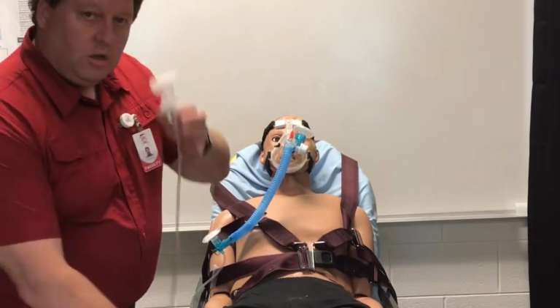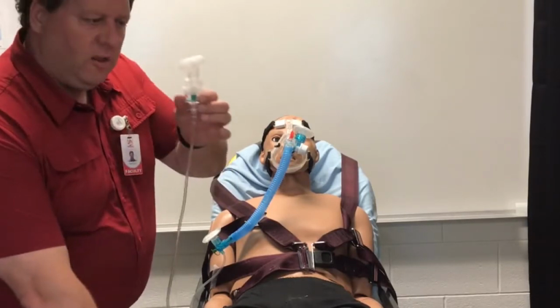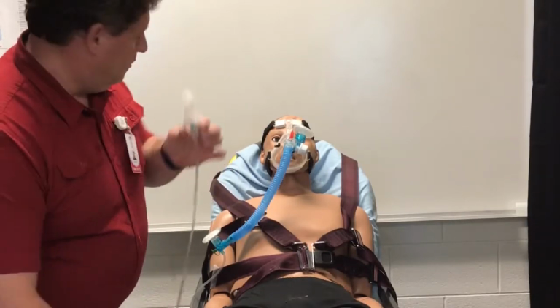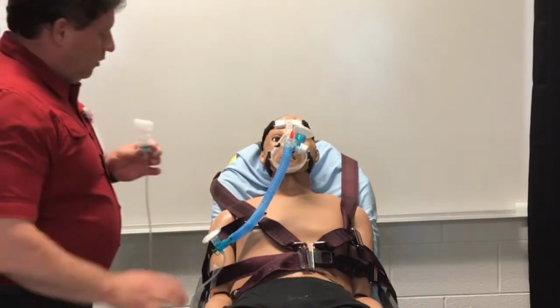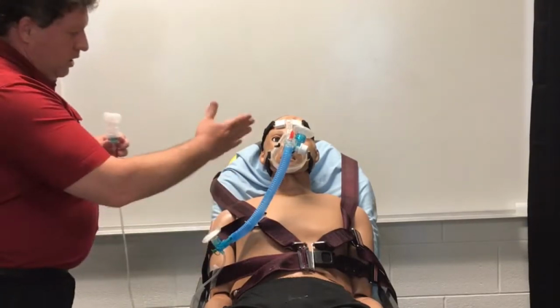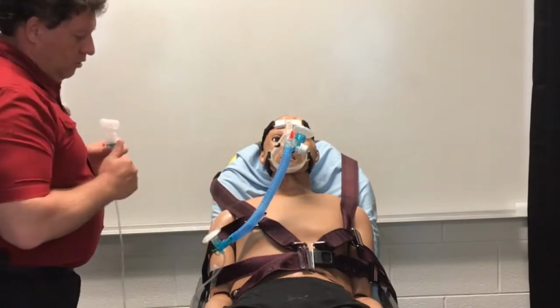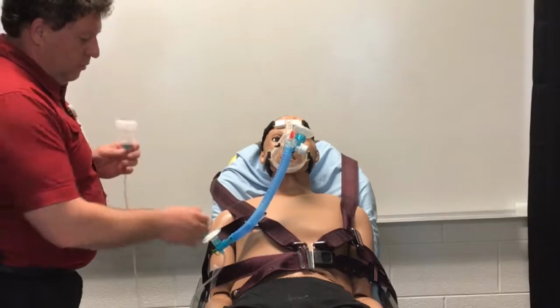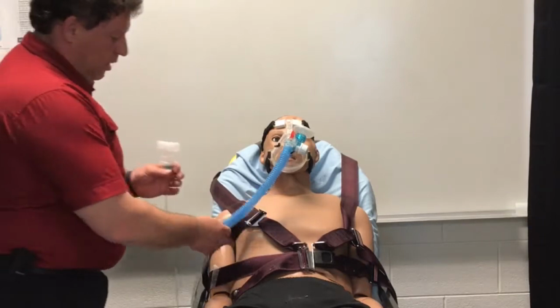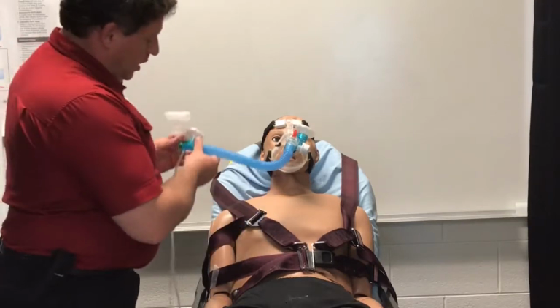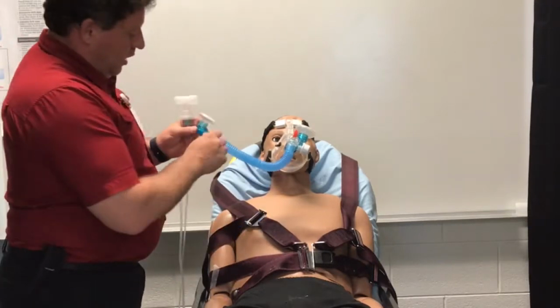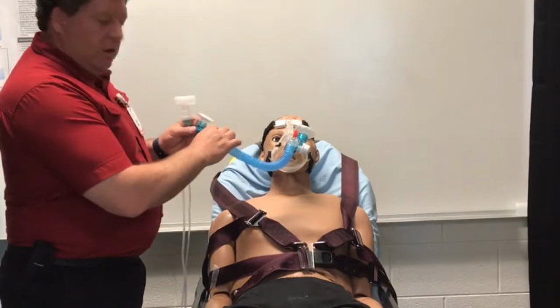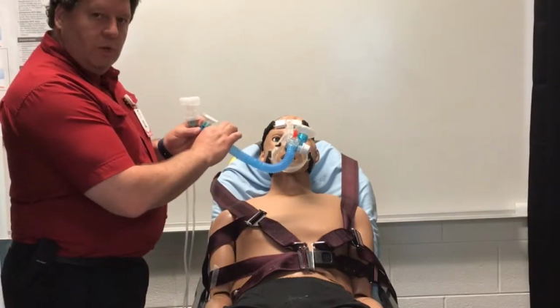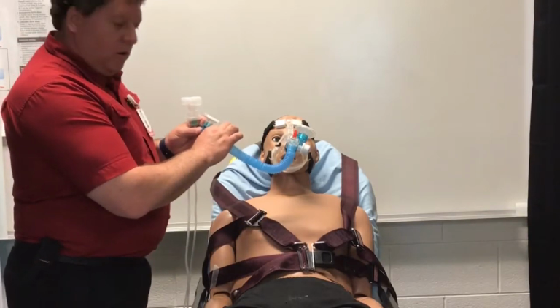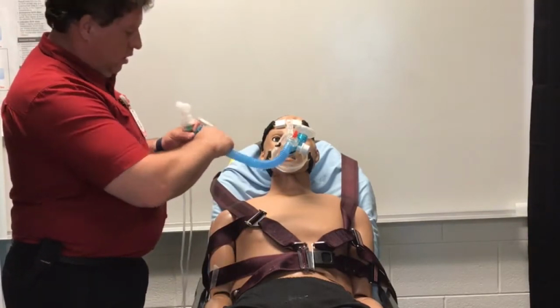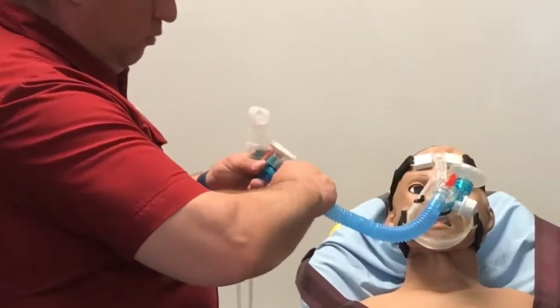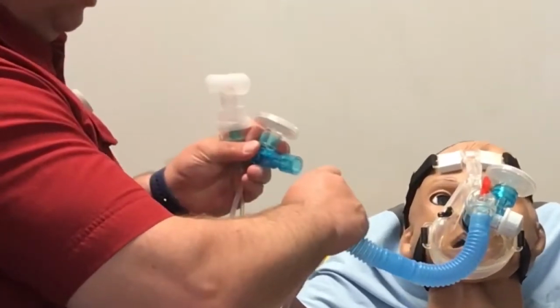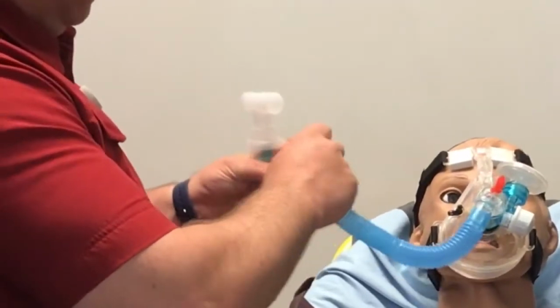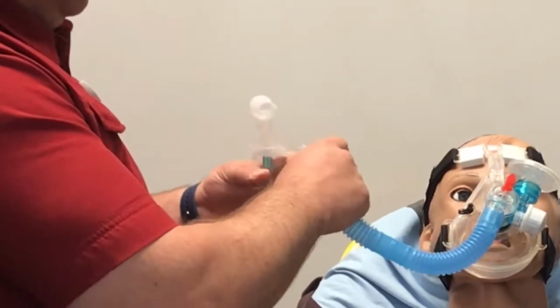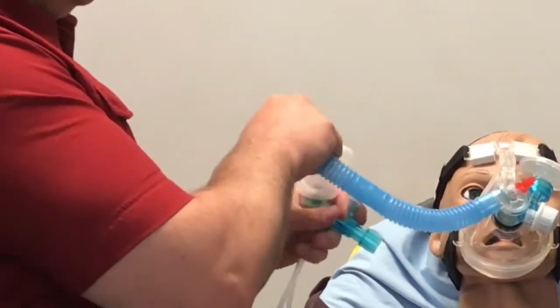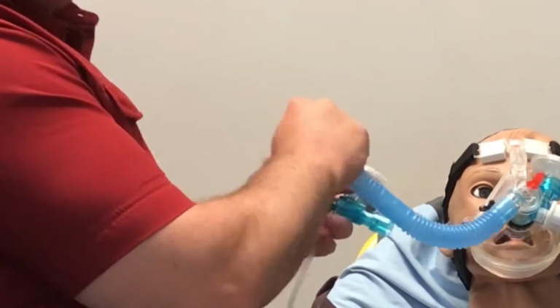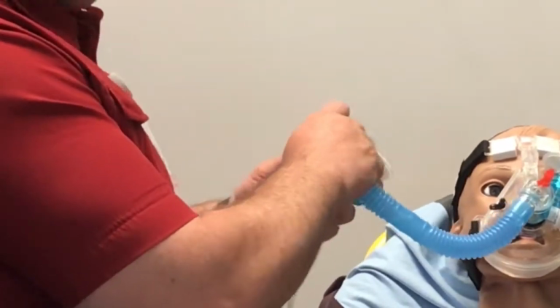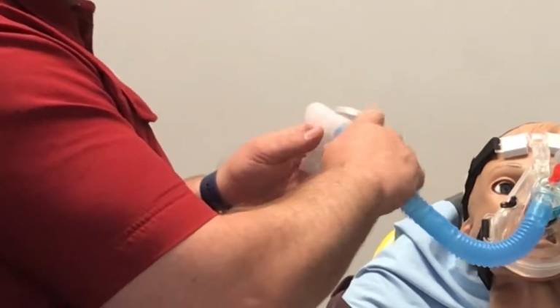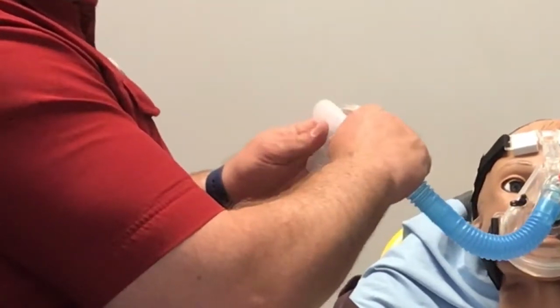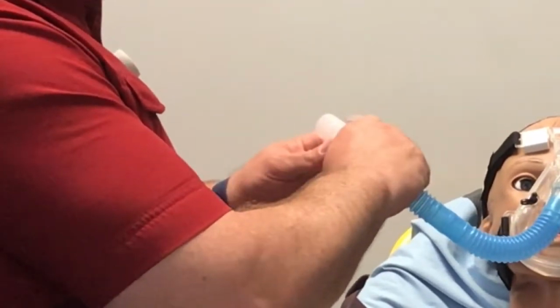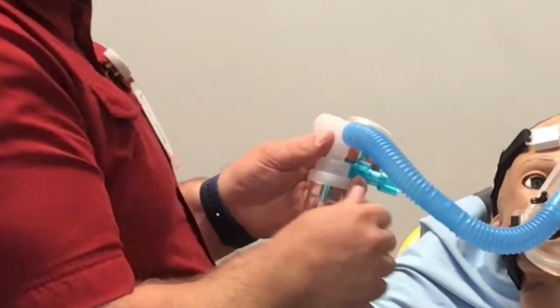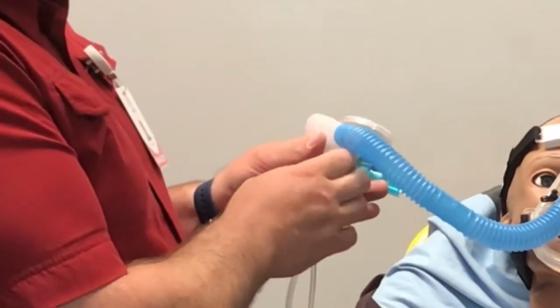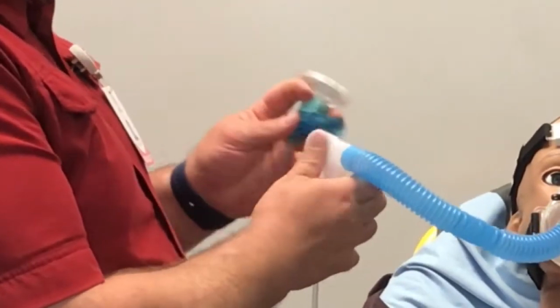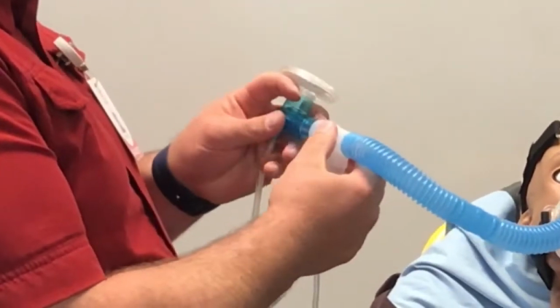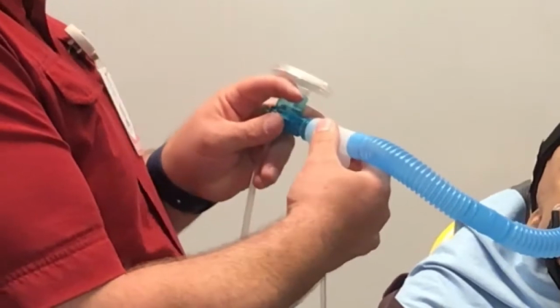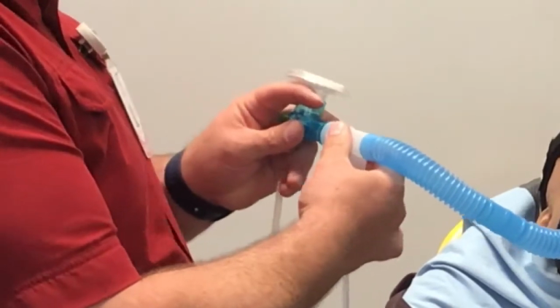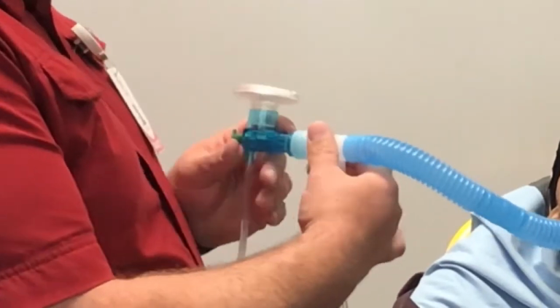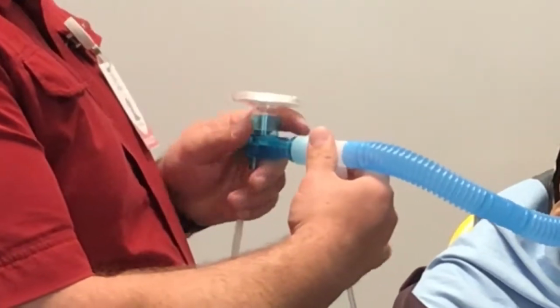You need this. So when your patient is hooked up to CPAP, at the end of the tubing here, you would disconnect it. This should then fit onto your T-piece, and then you can attach your oxygen there.